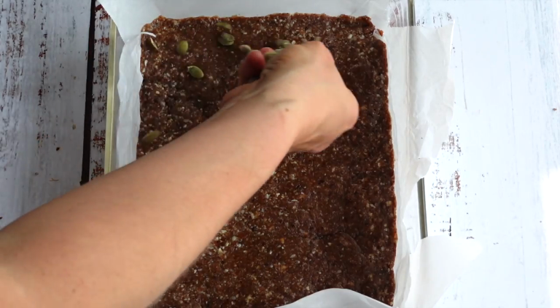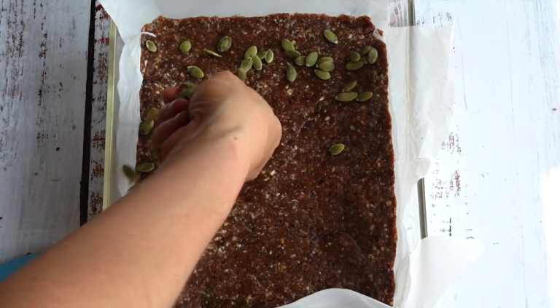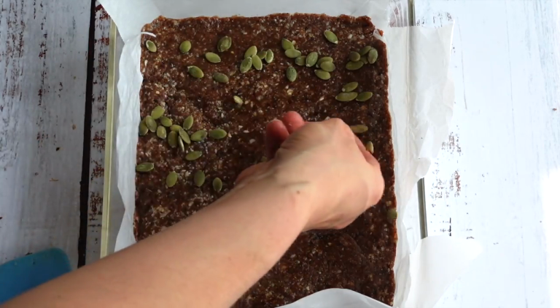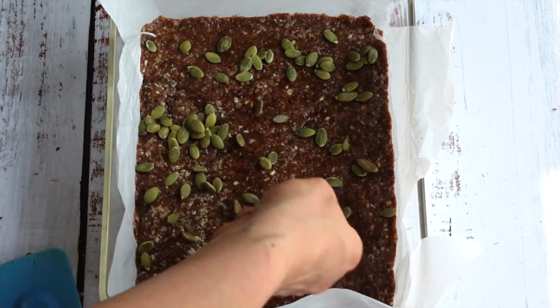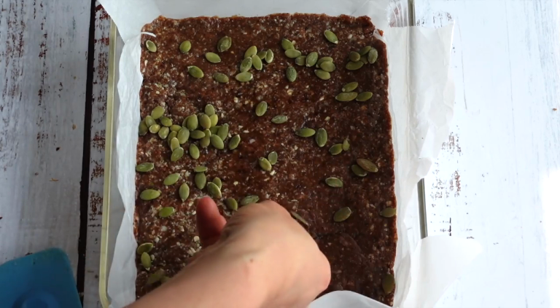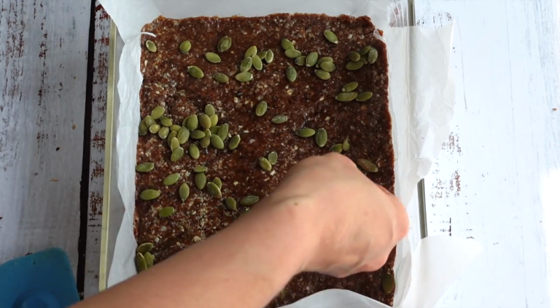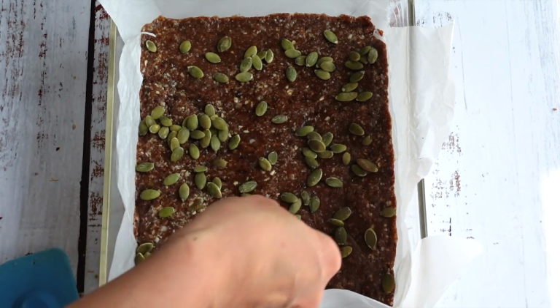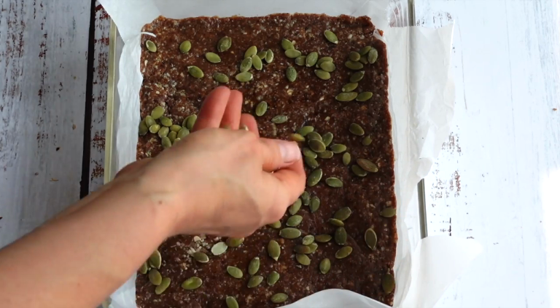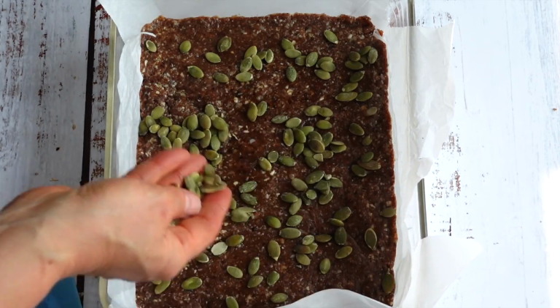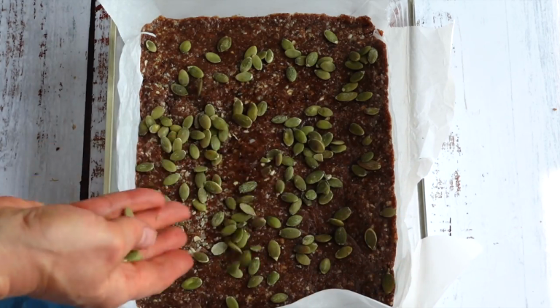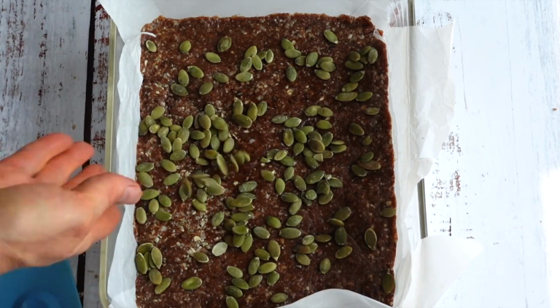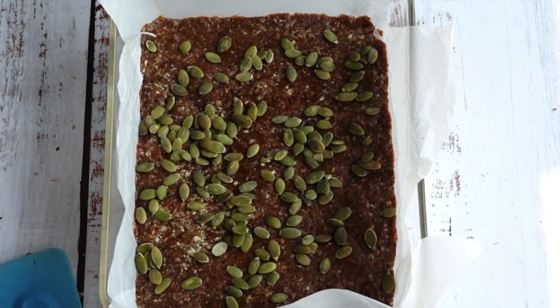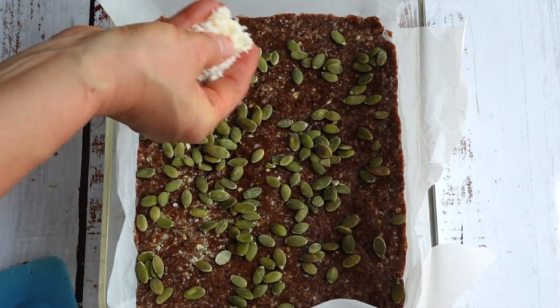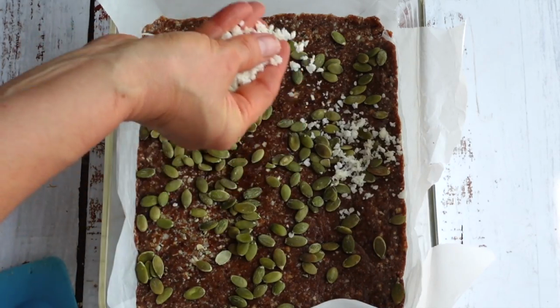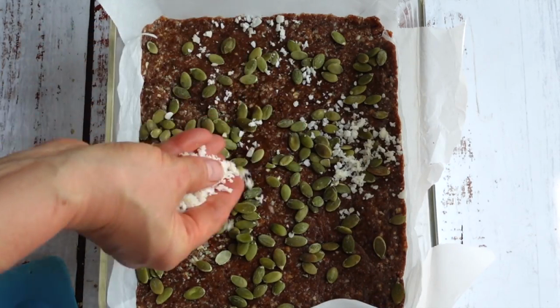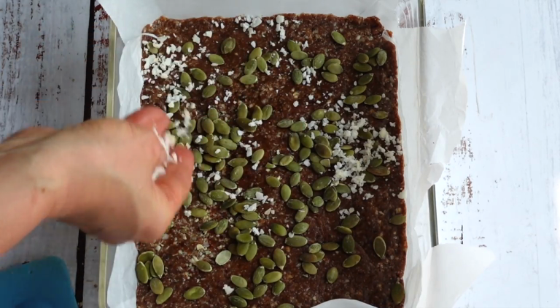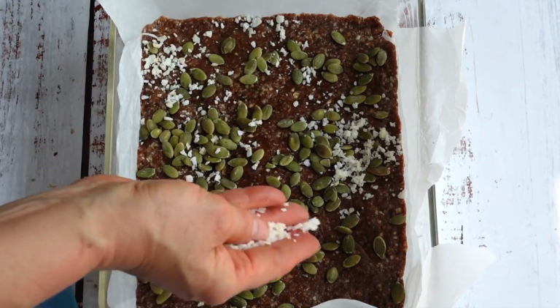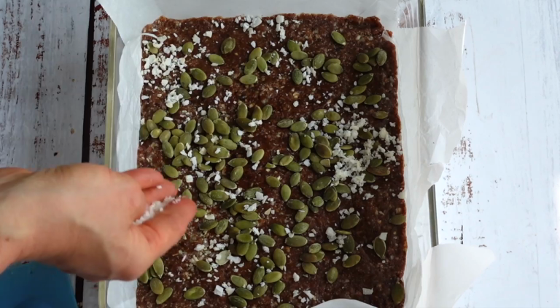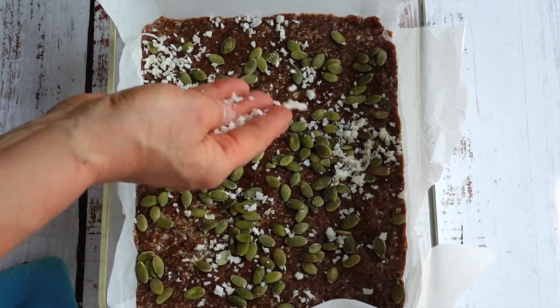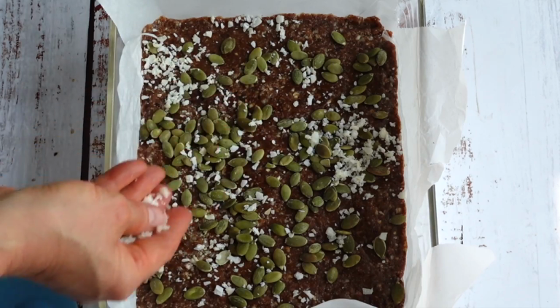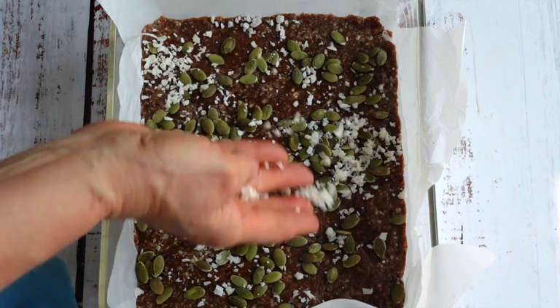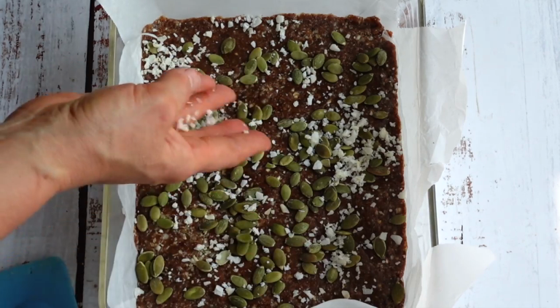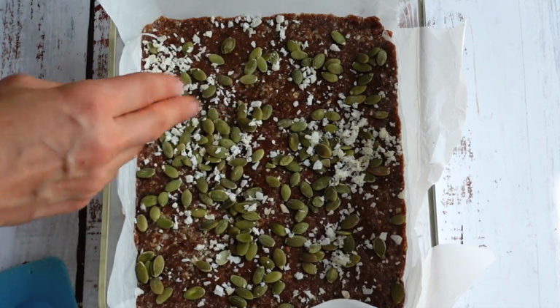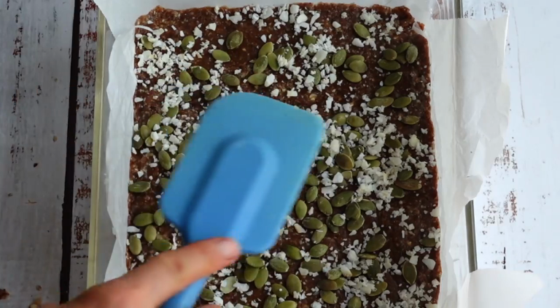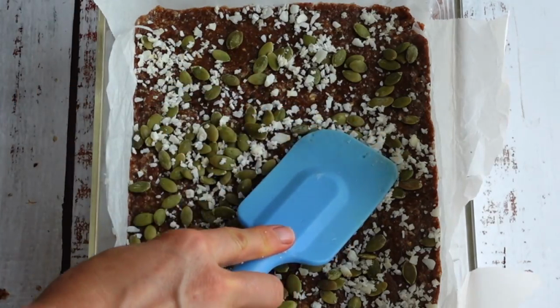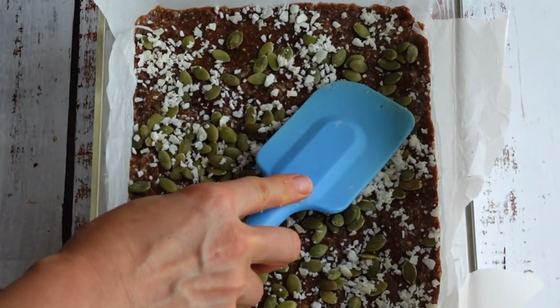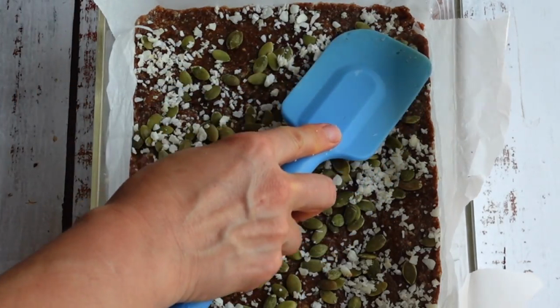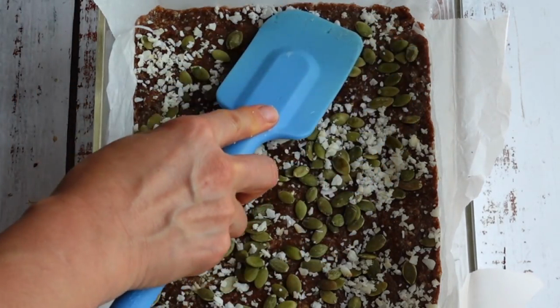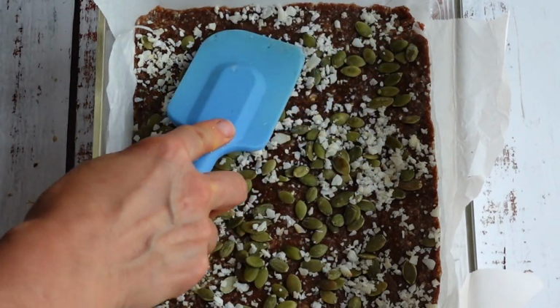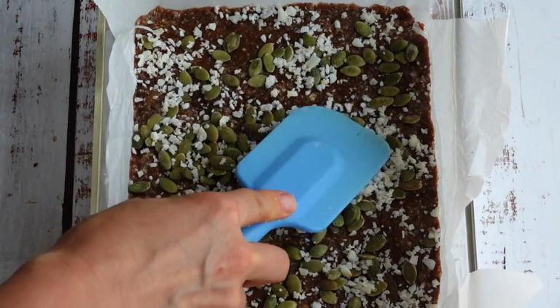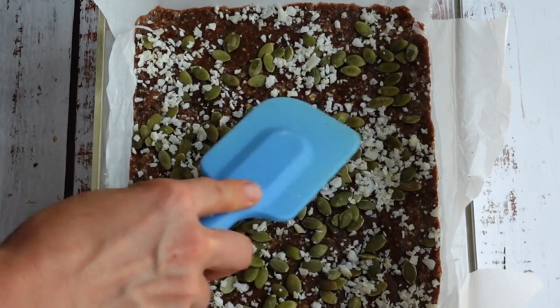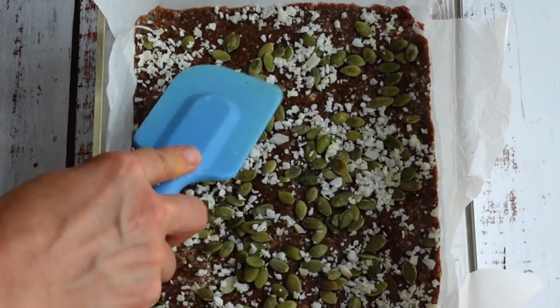Once done, sprinkle the pumpkin seeds and coconut shreds and lightly press down into the dough. Place in the freezer for about two hours or until it sets, or overnight.